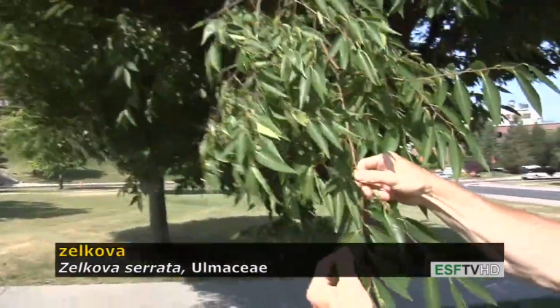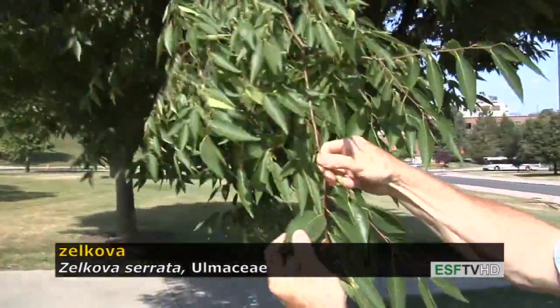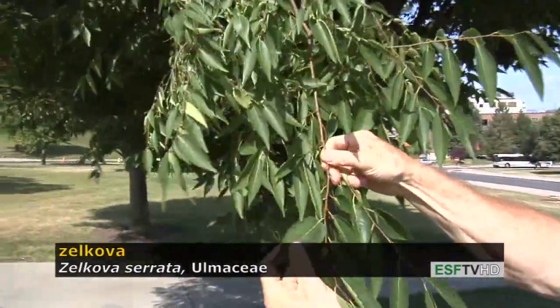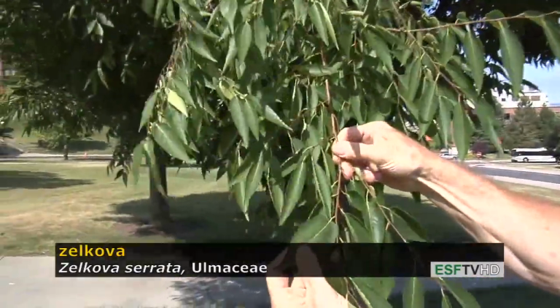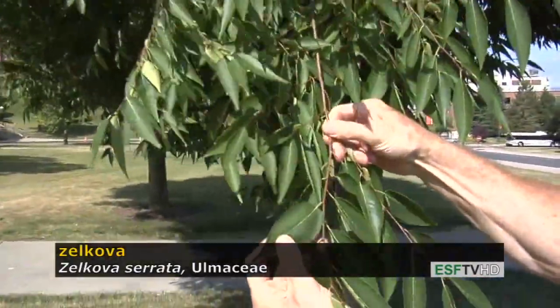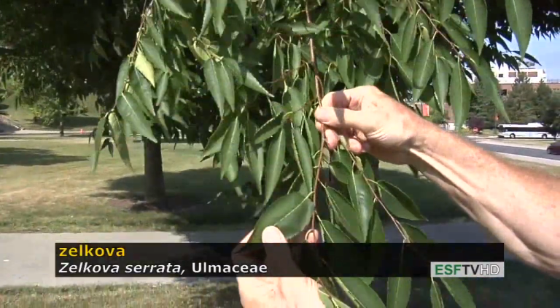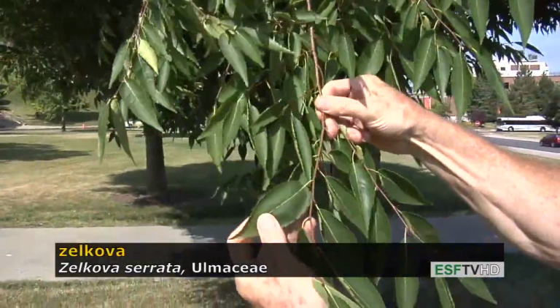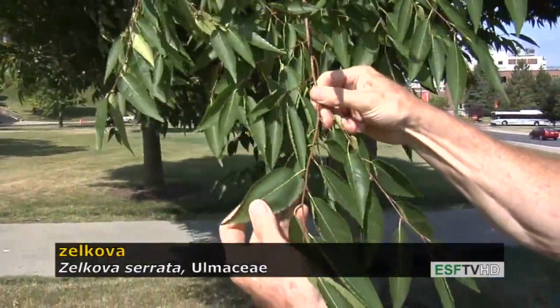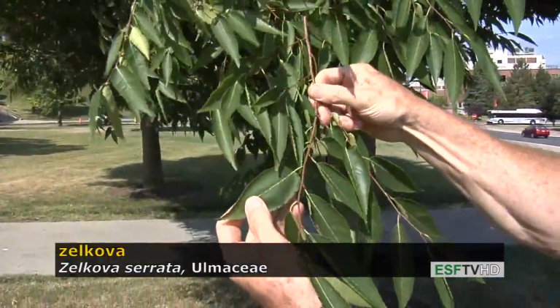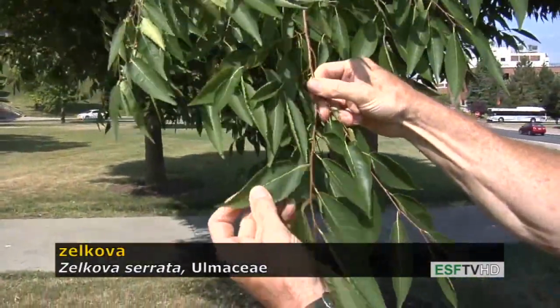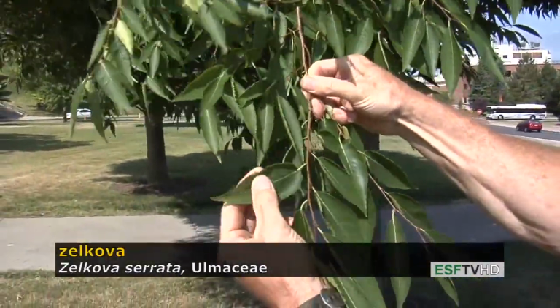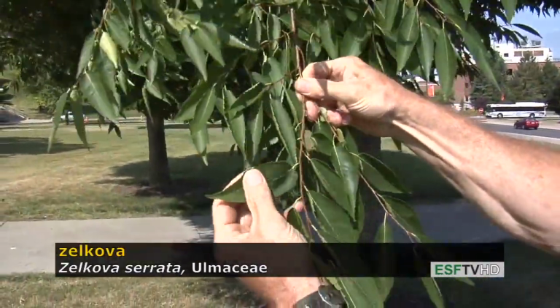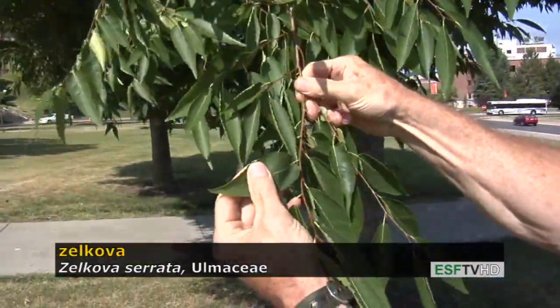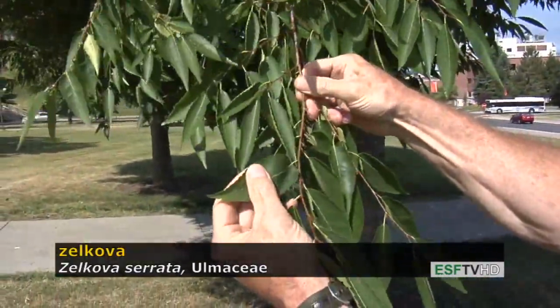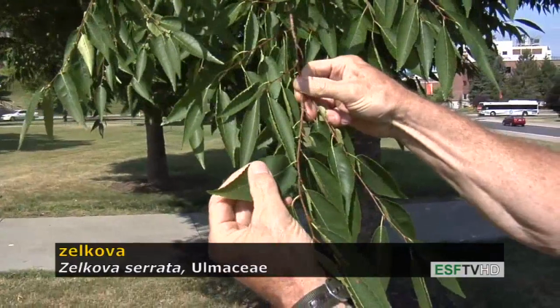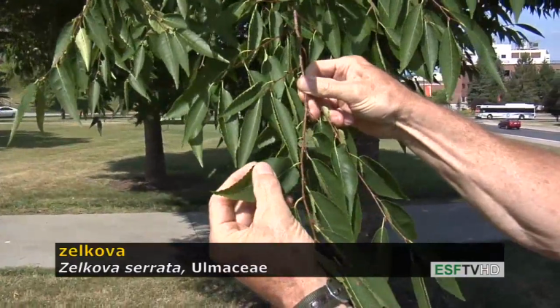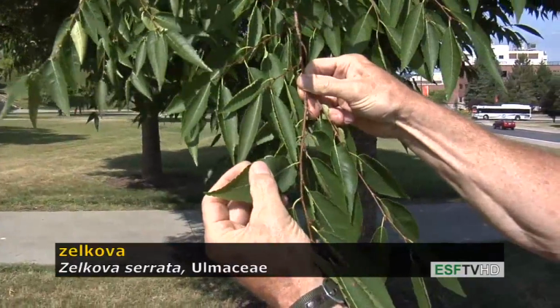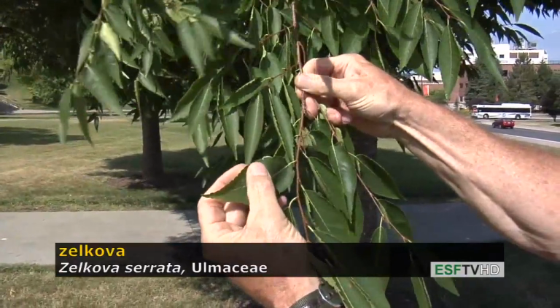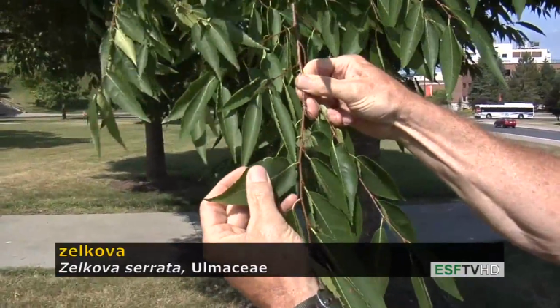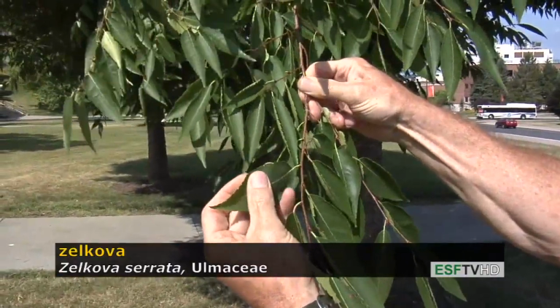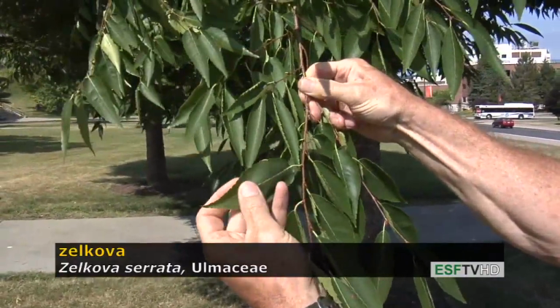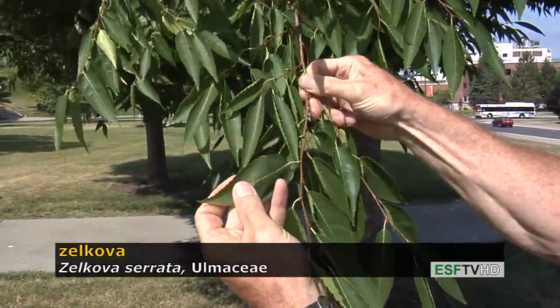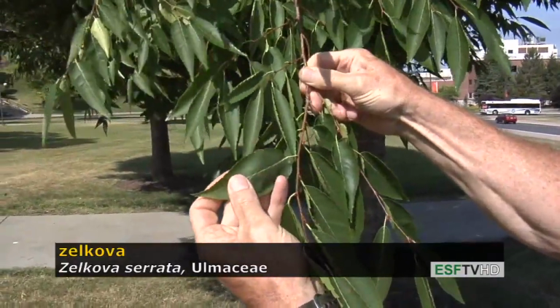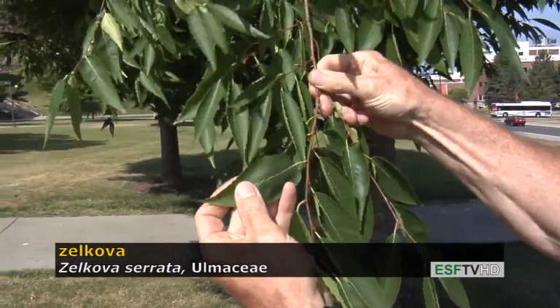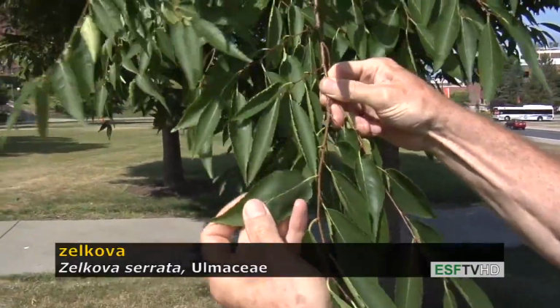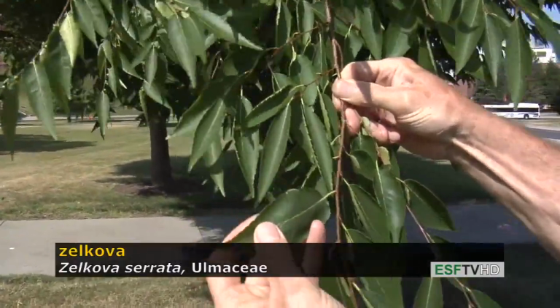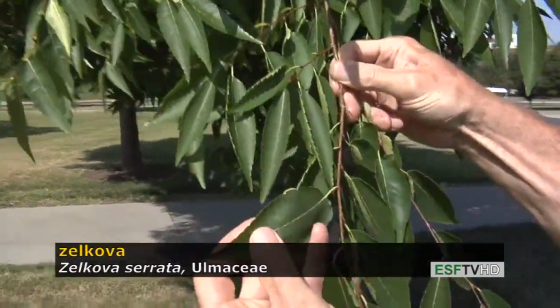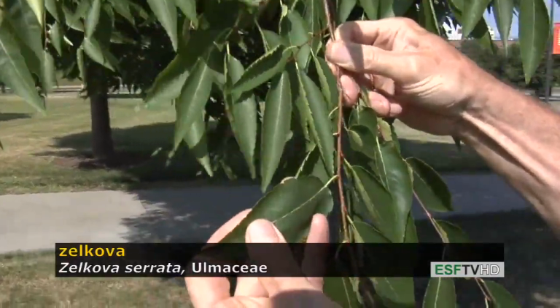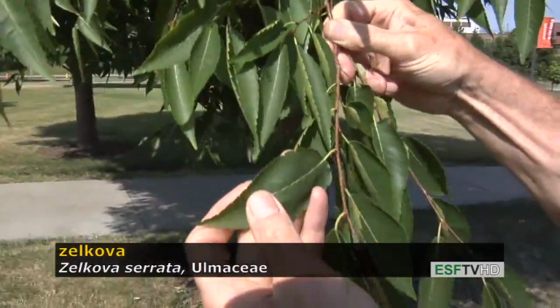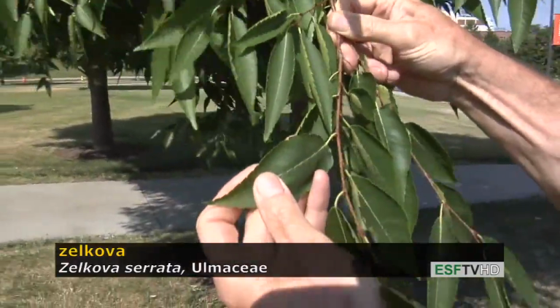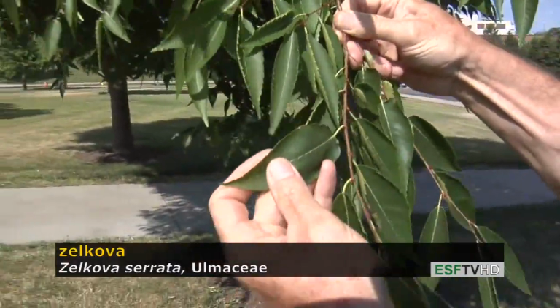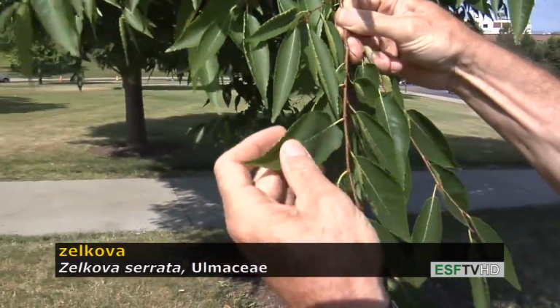It has pinnate venation like all elms, and it has a singly serrate leaf margin — not doubly serrate as elms typically have.